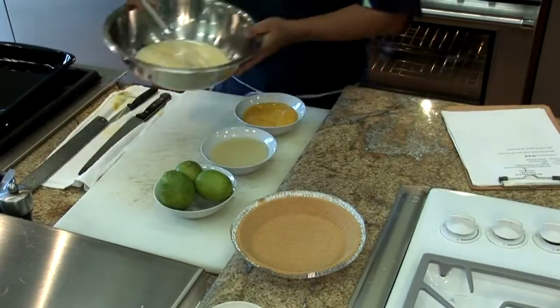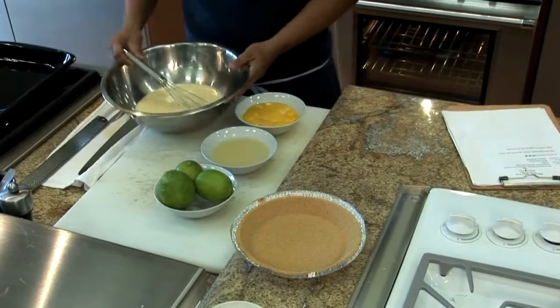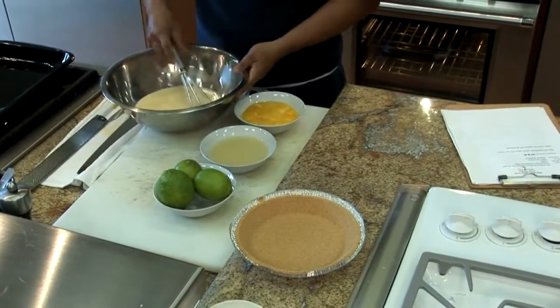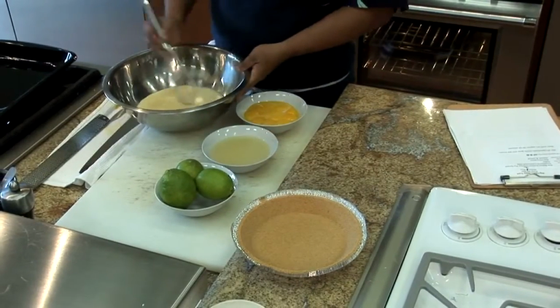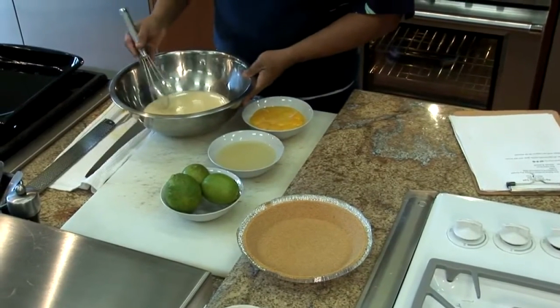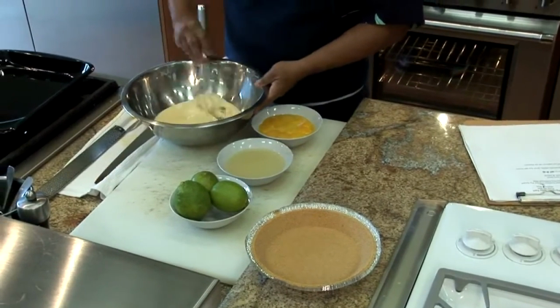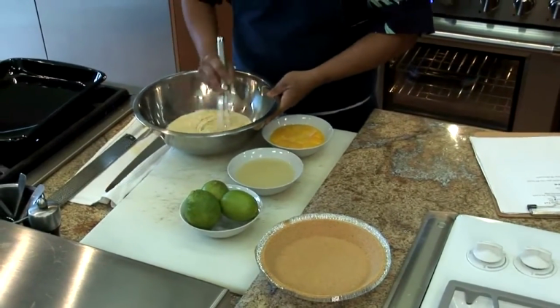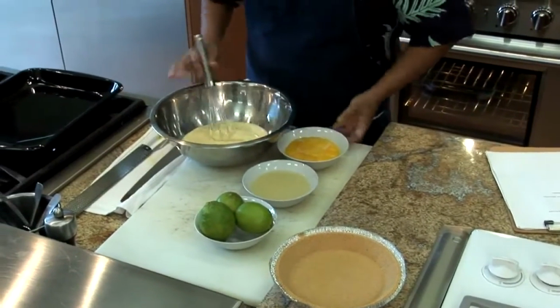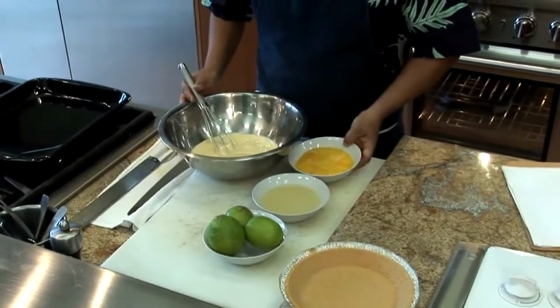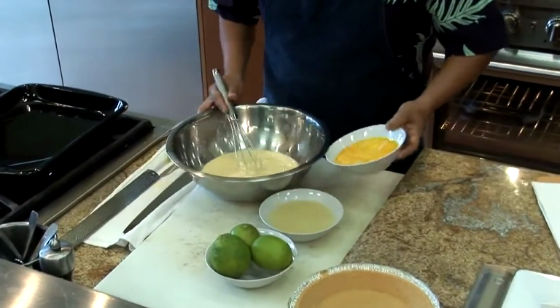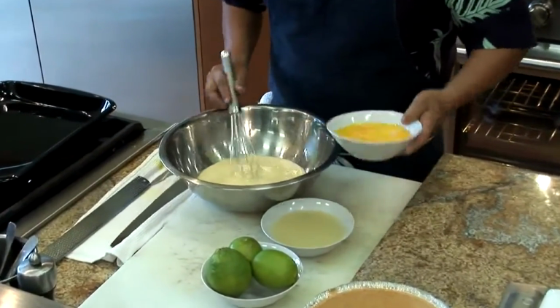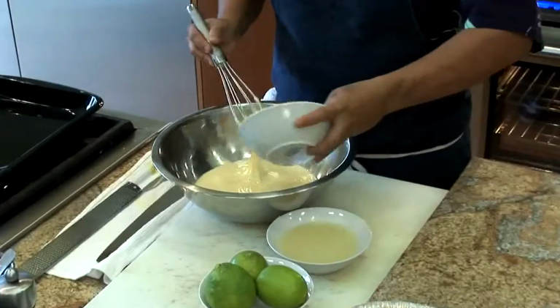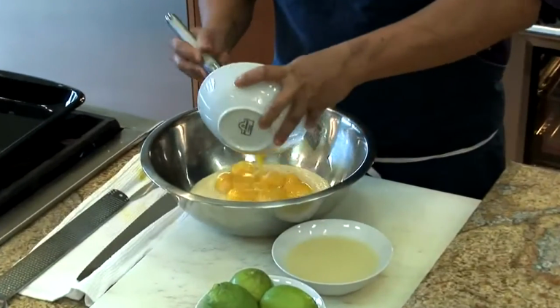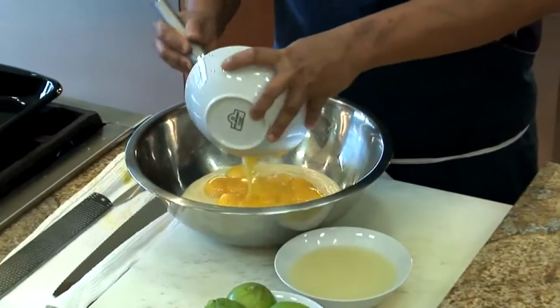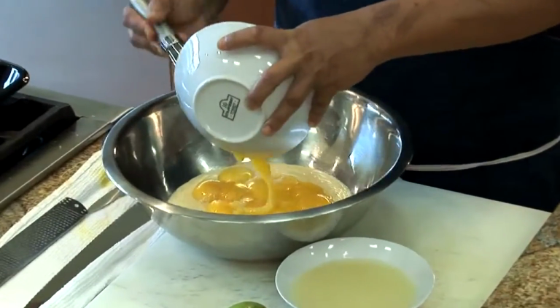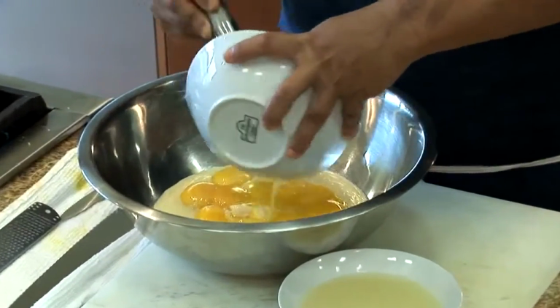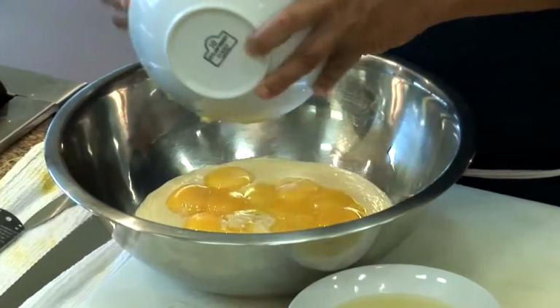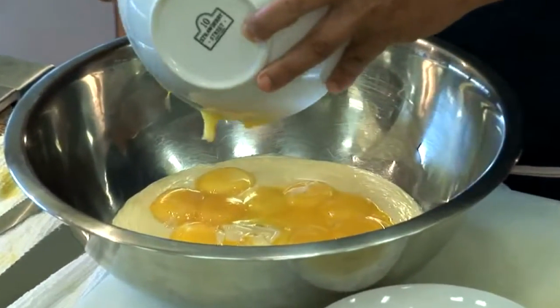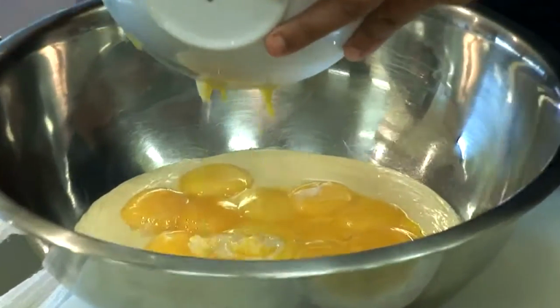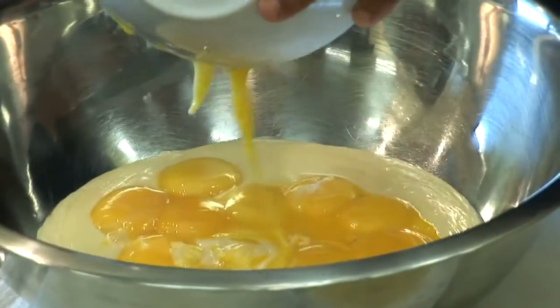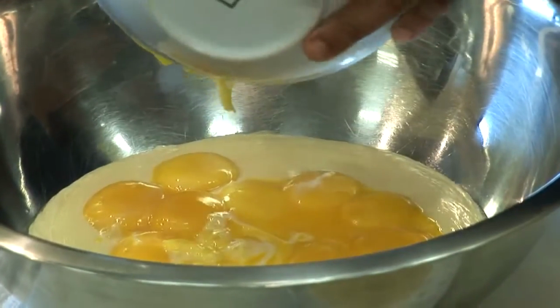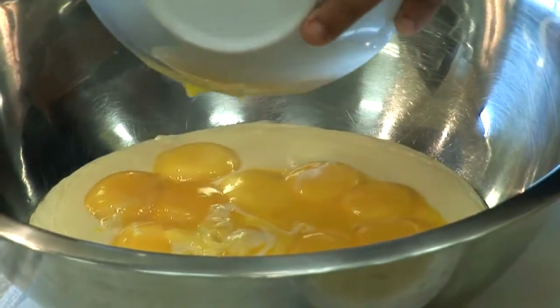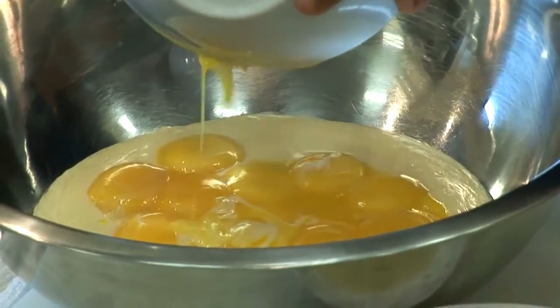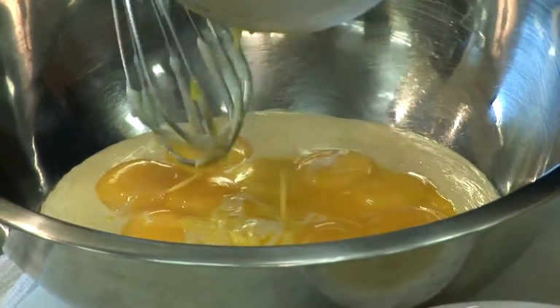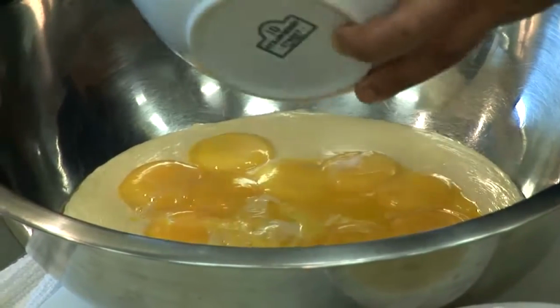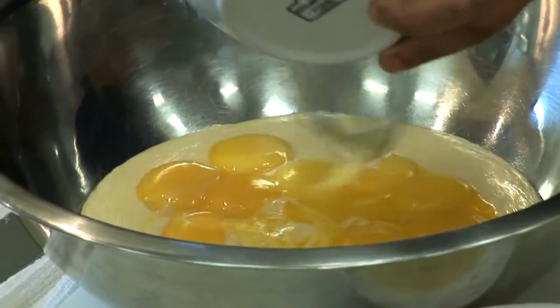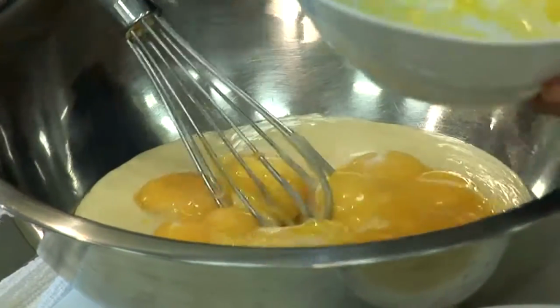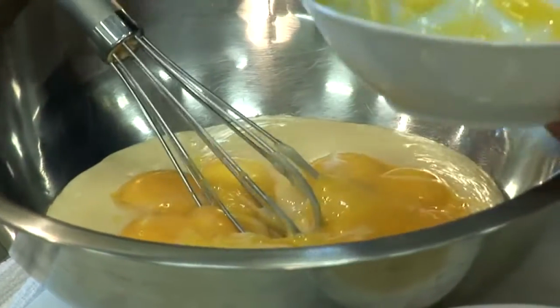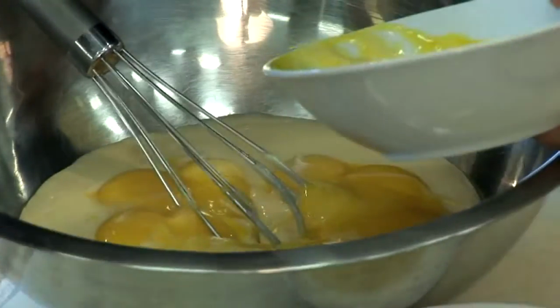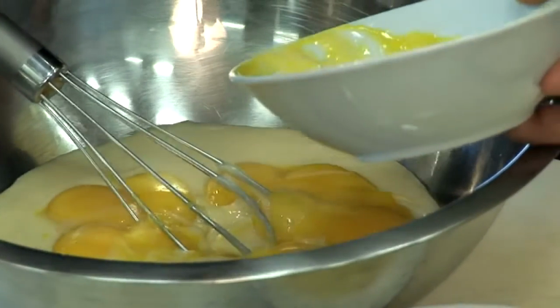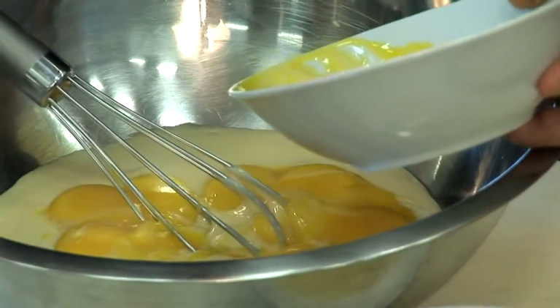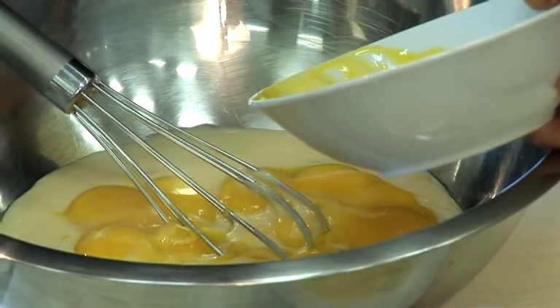First, we're going to get our sweetened condensed milk in here, and we have our egg yolks. Remember, one egg yolk is about half an ounce, roughly. So if you don't have a scale, you can very easily just go with a dozen eggs and you're fine.